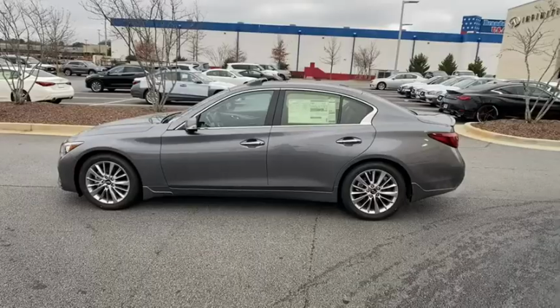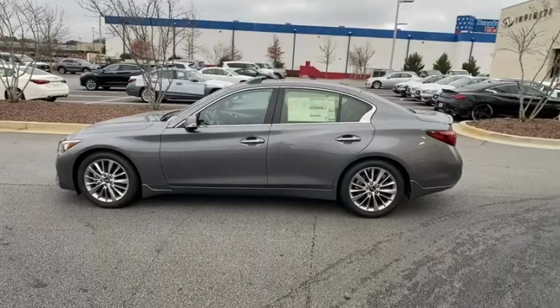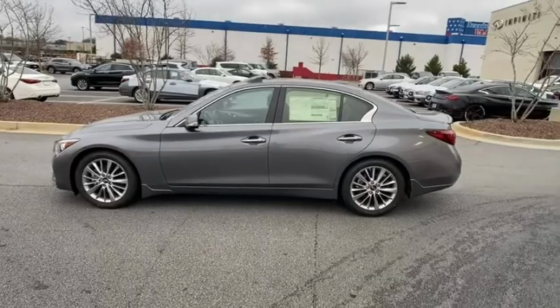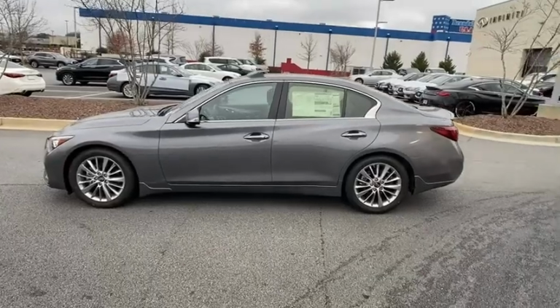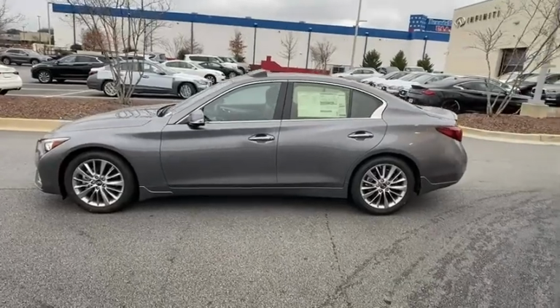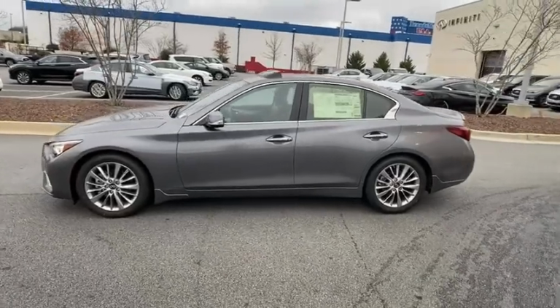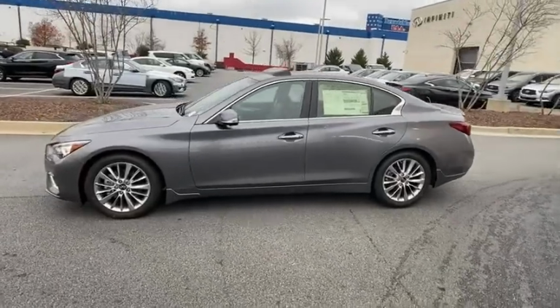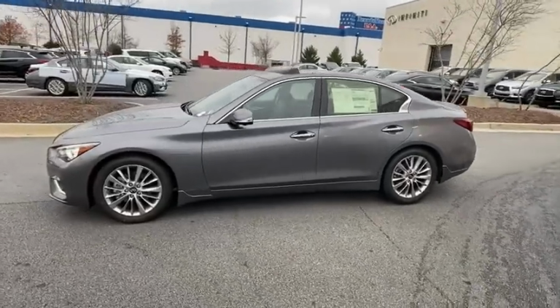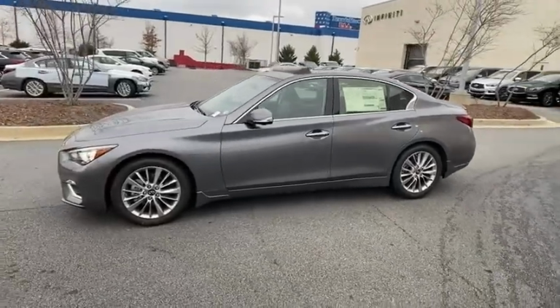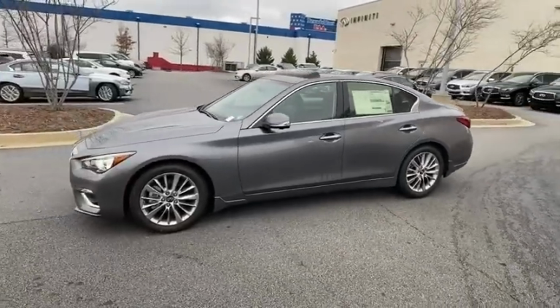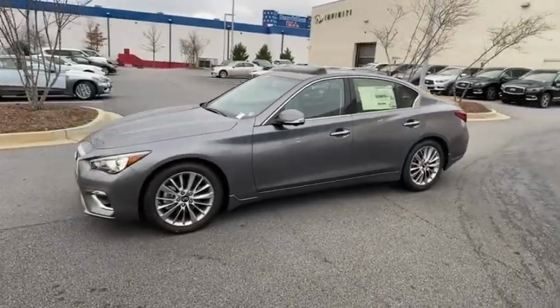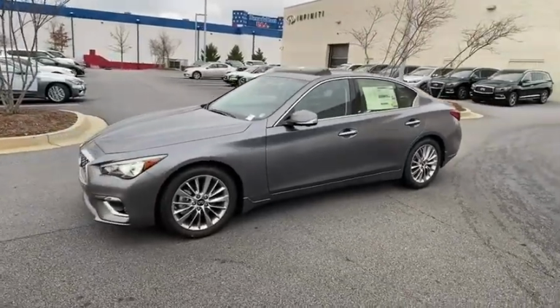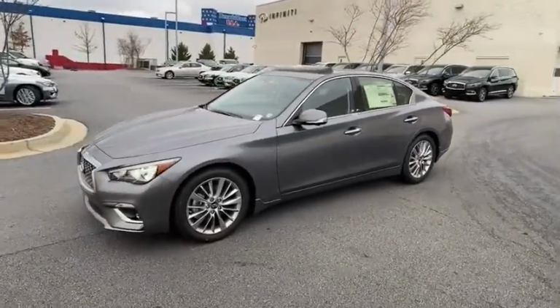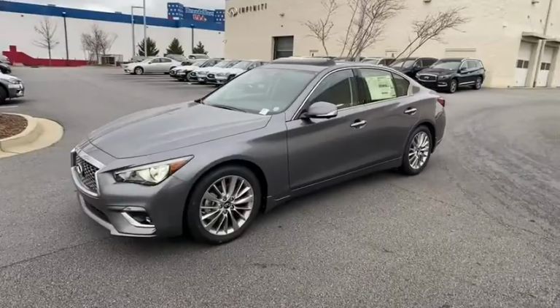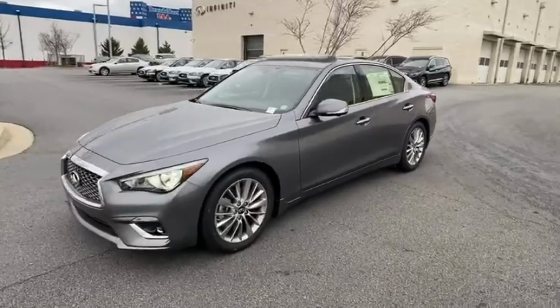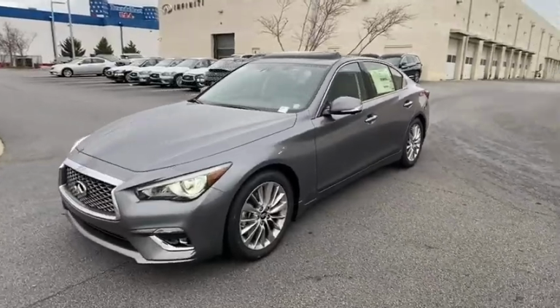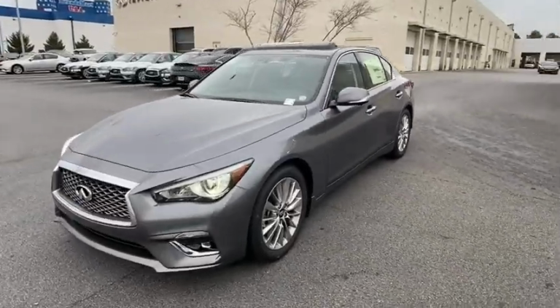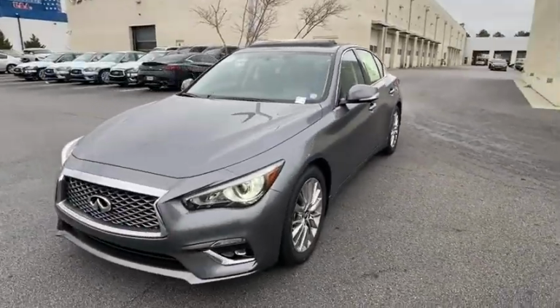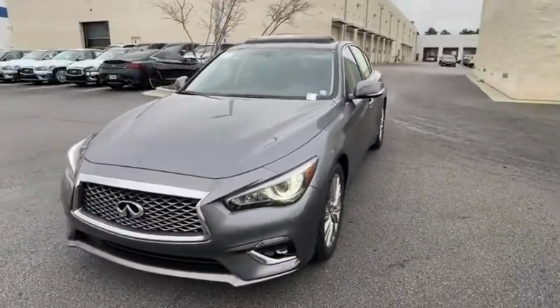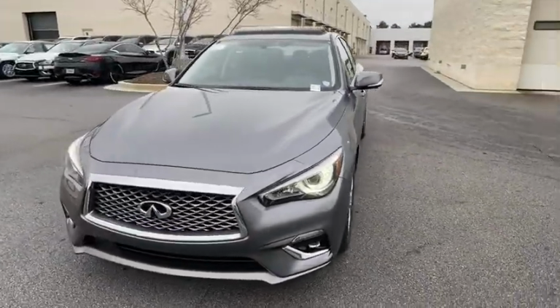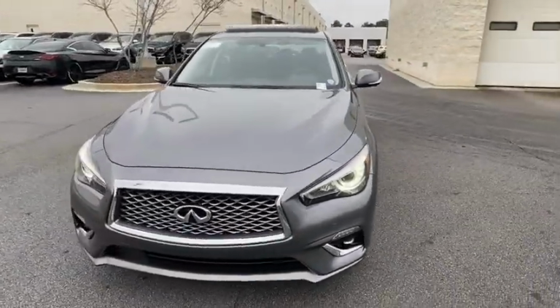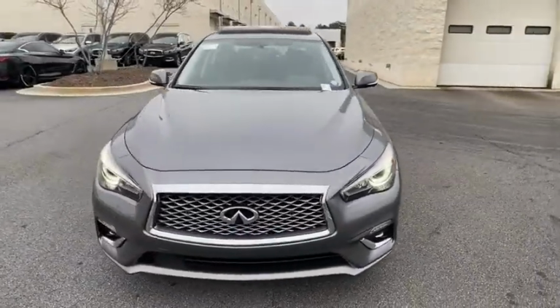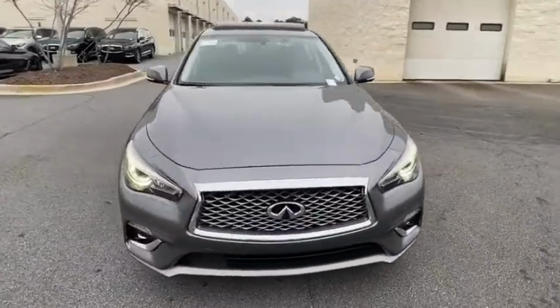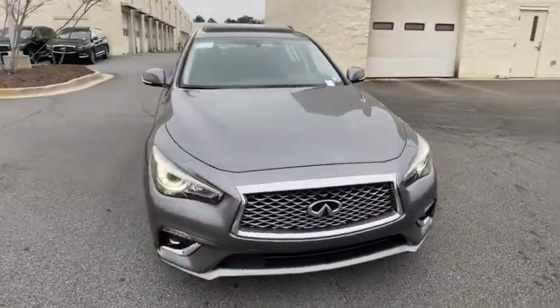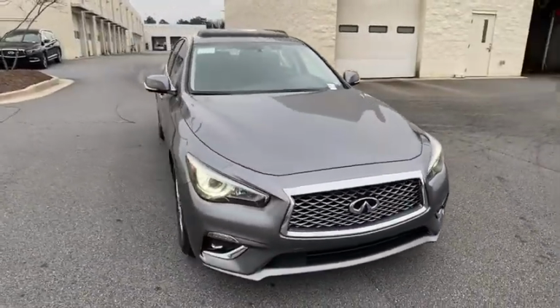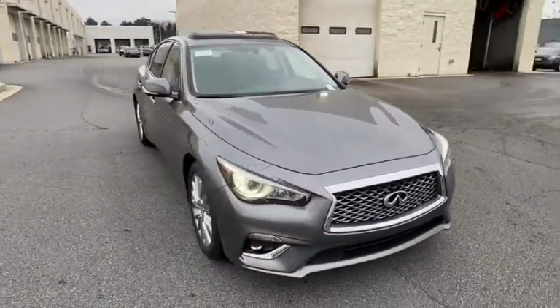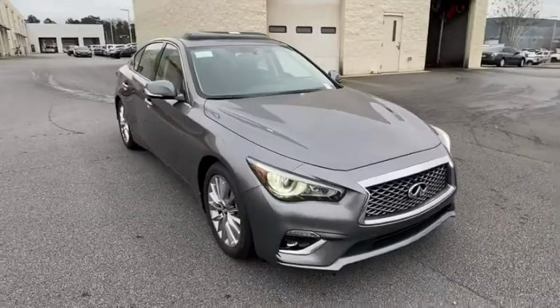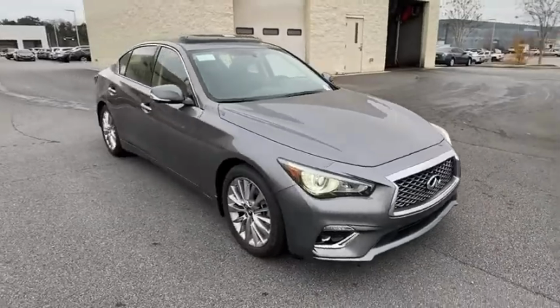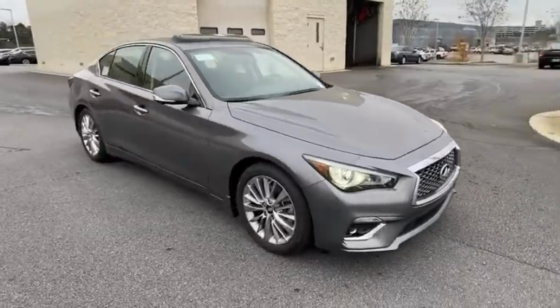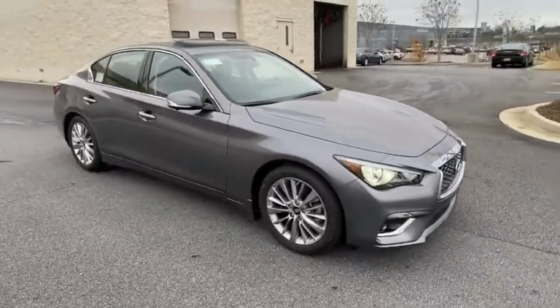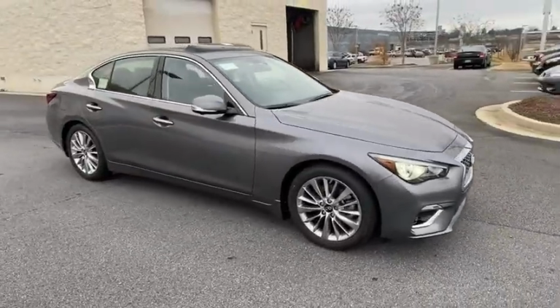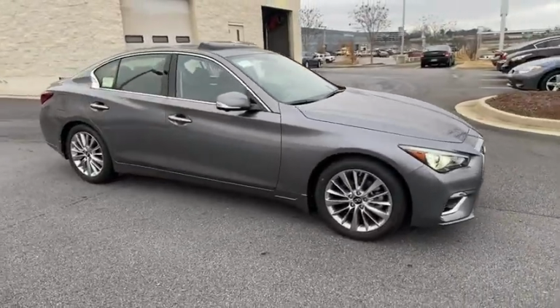Come test drive the 2021 Infiniti Q50. The Q50 has elevated design expression by breaking all the design rules. Along with the signature appearance, it also comes with power.